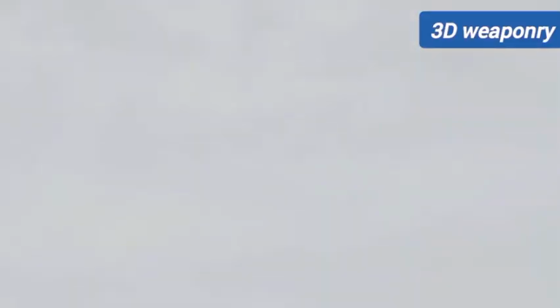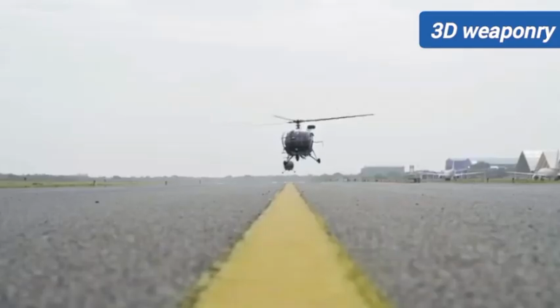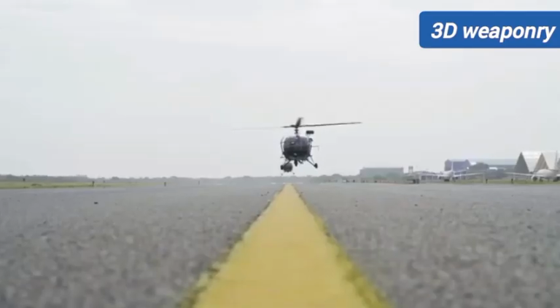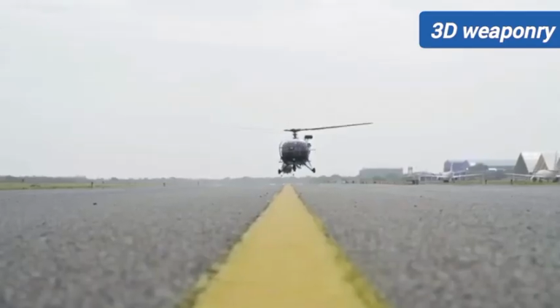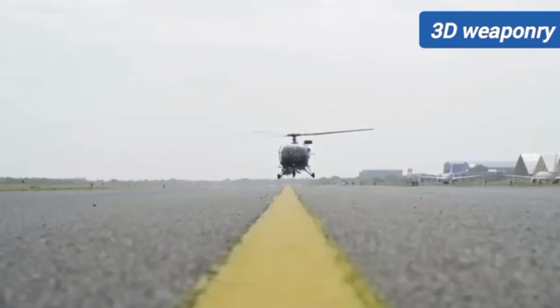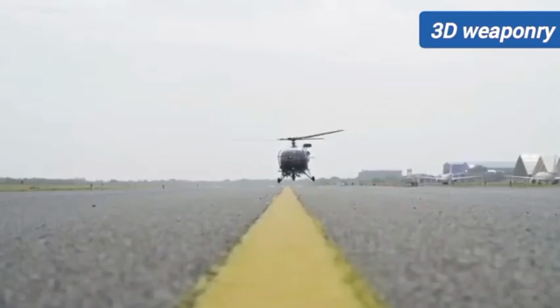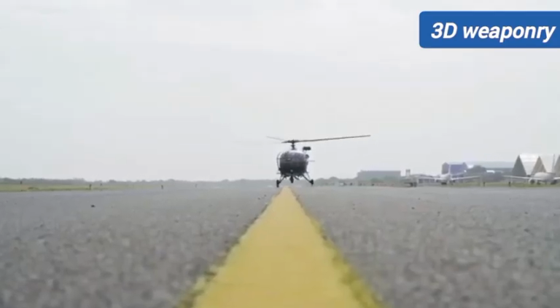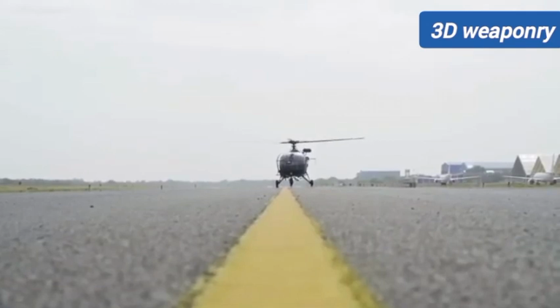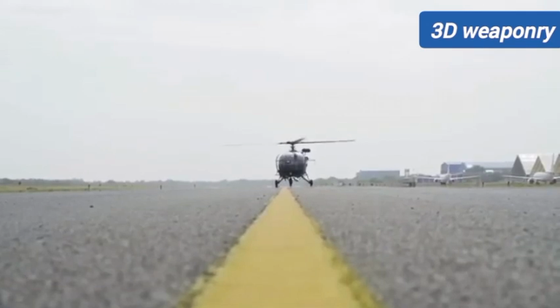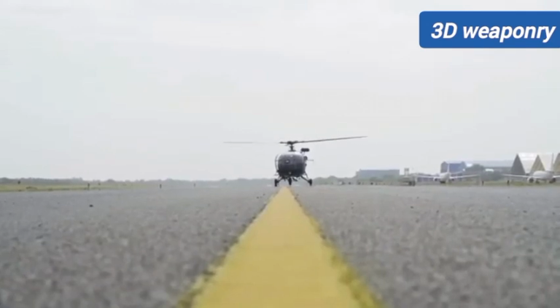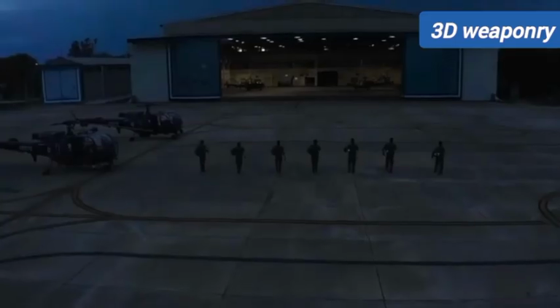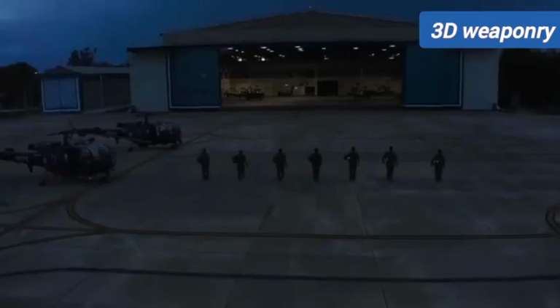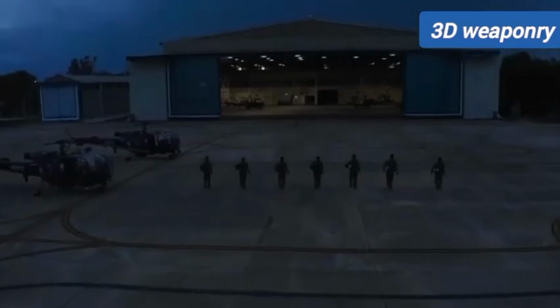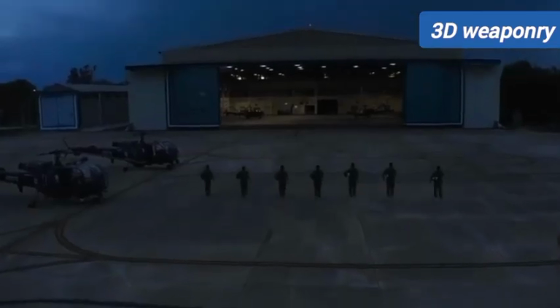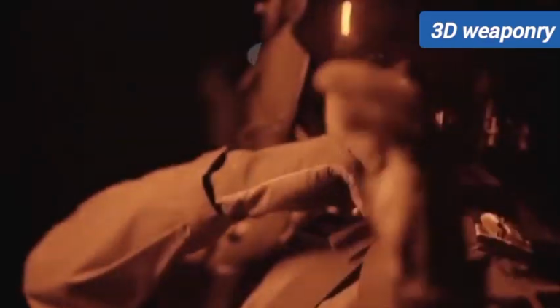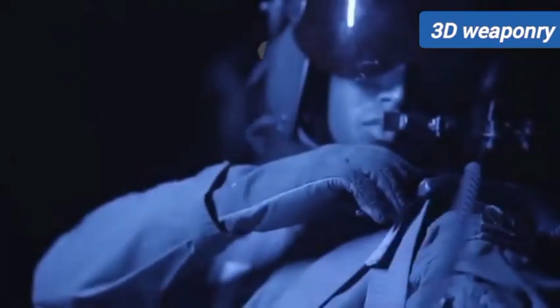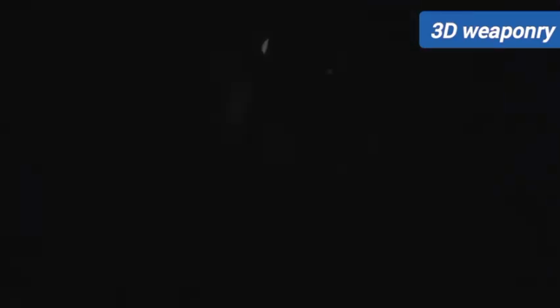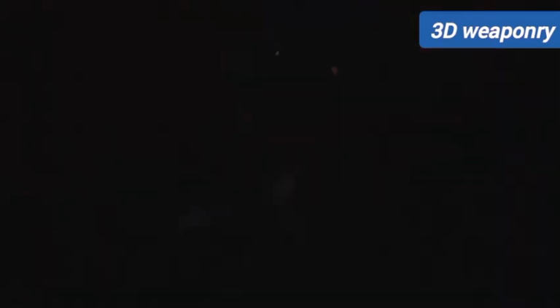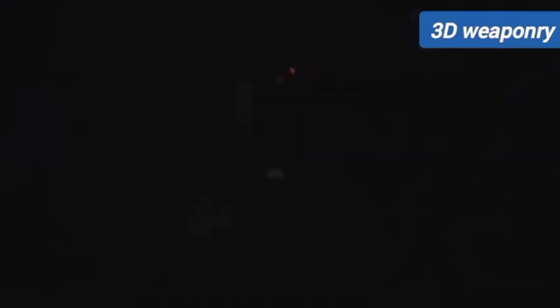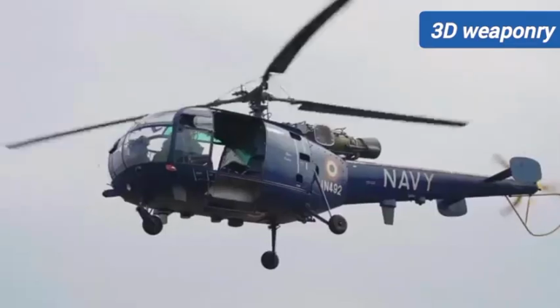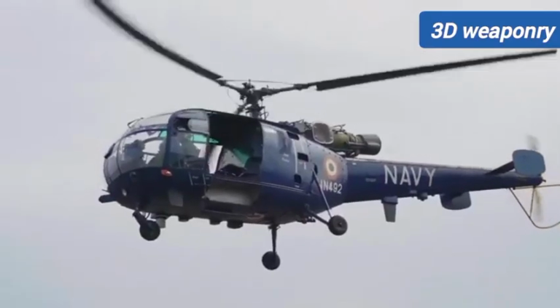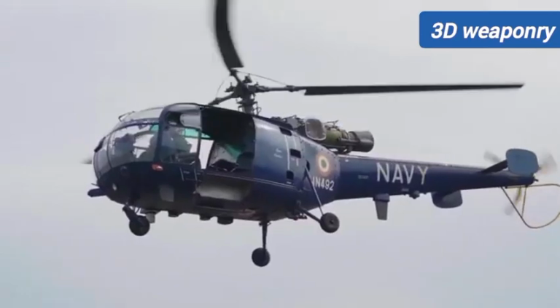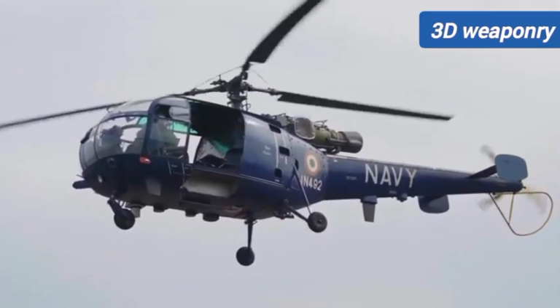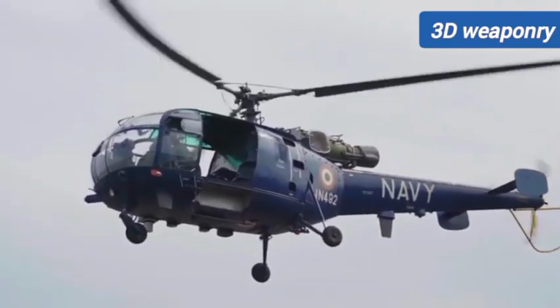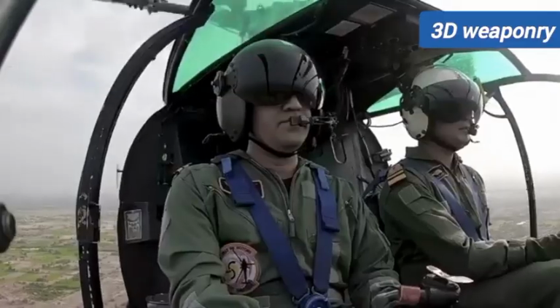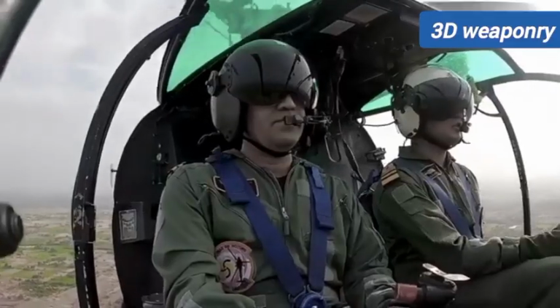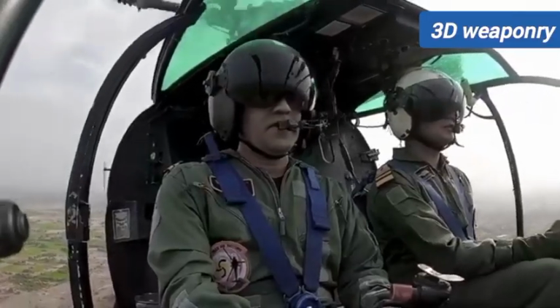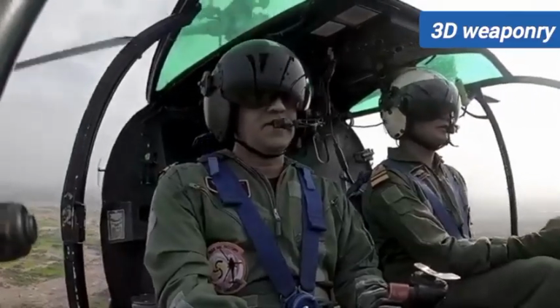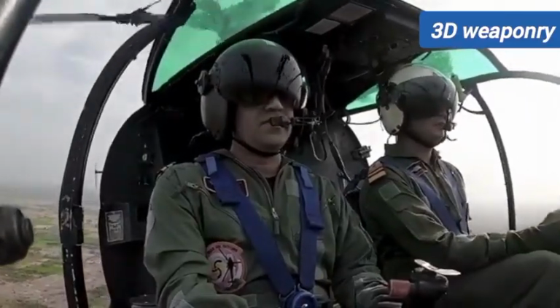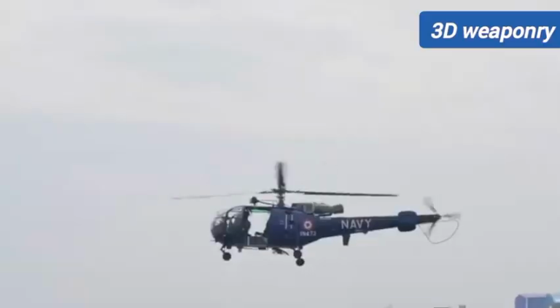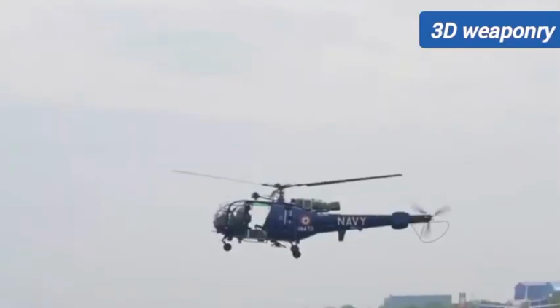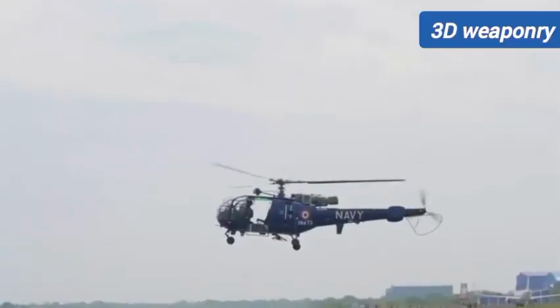It is equipped with a 750 kW turboshaft engine. It supports a dual-channel full-authority digital engine control system along with a fuel backup control system.